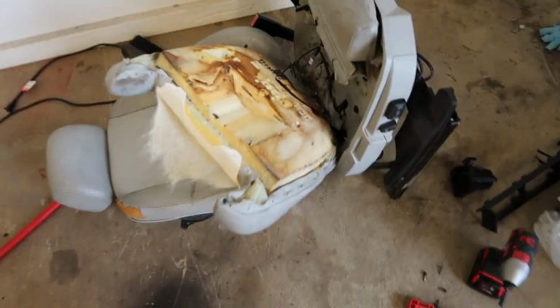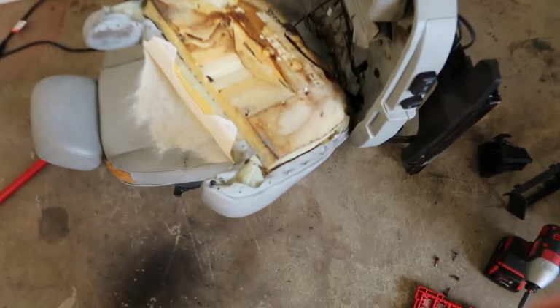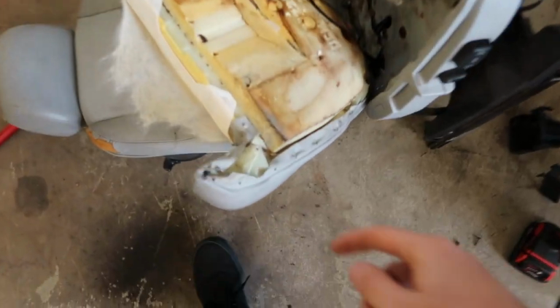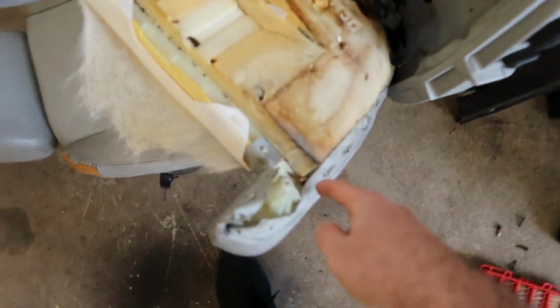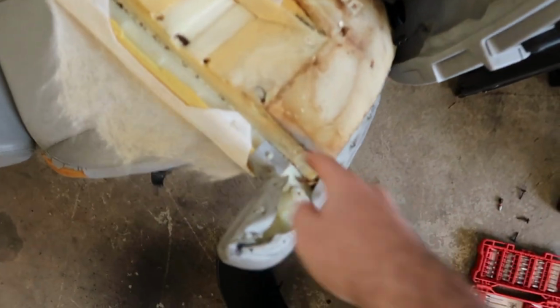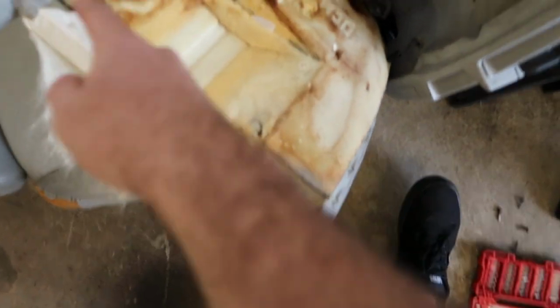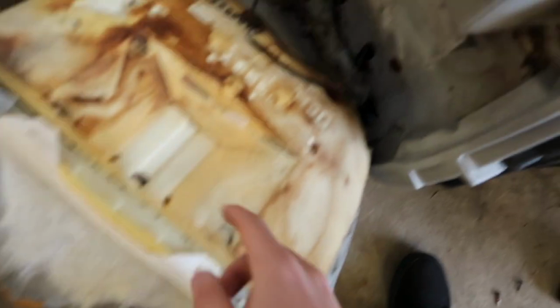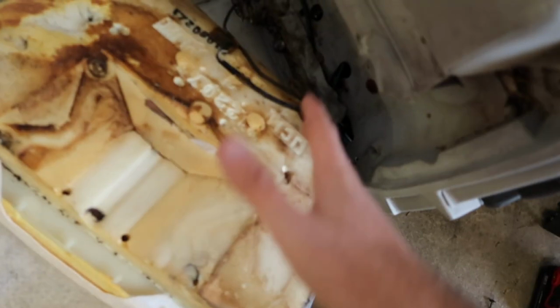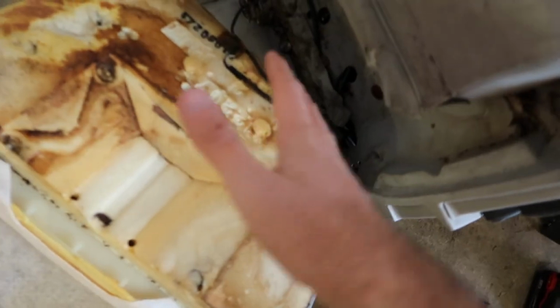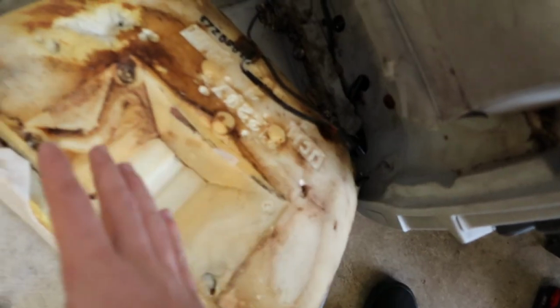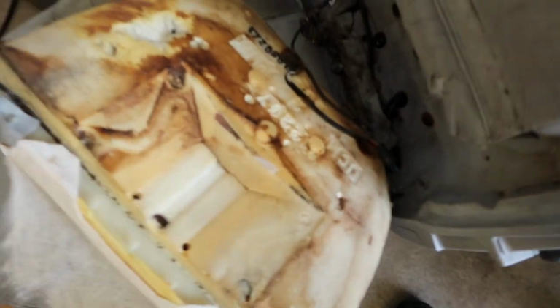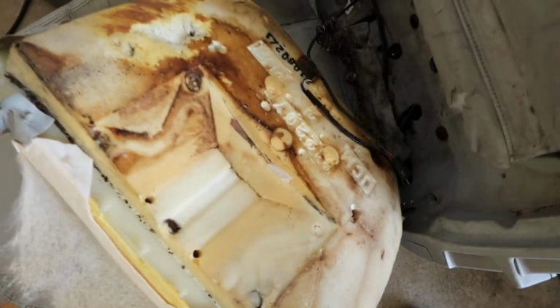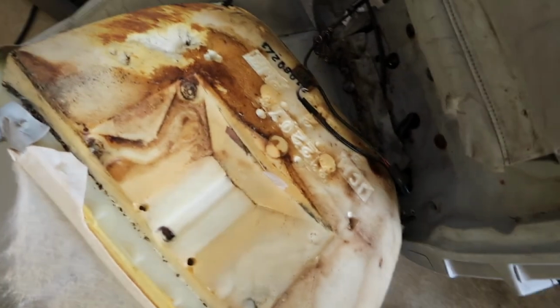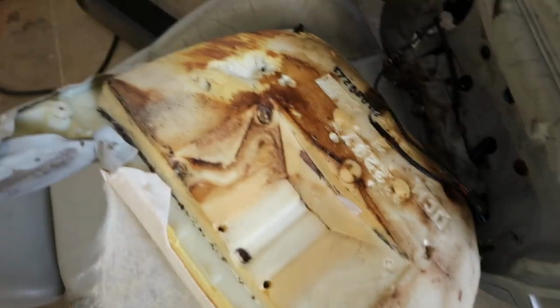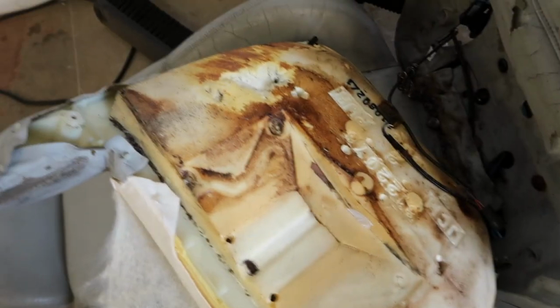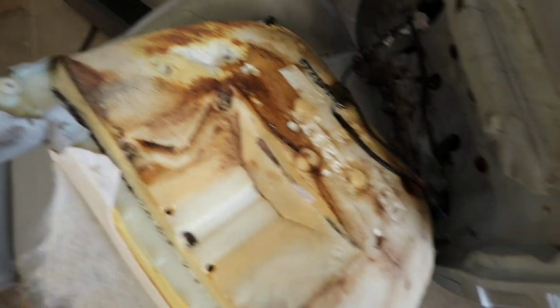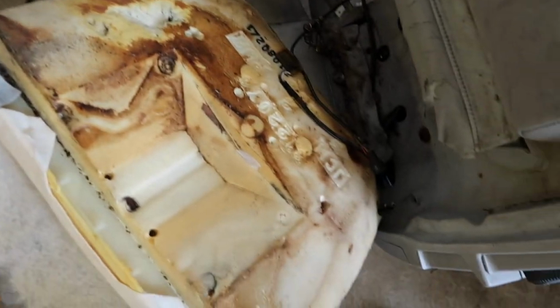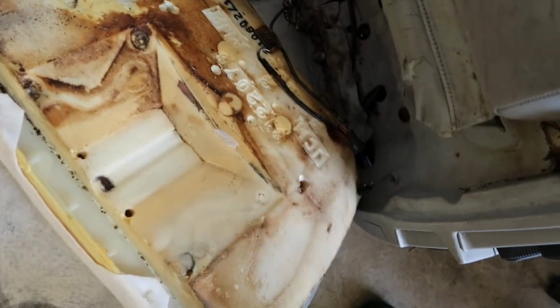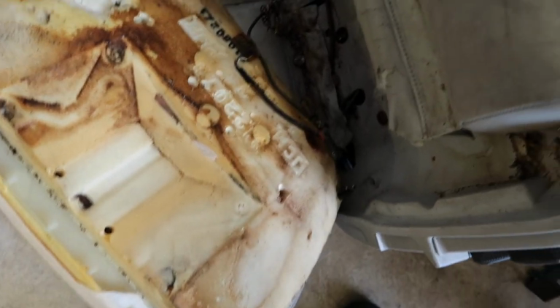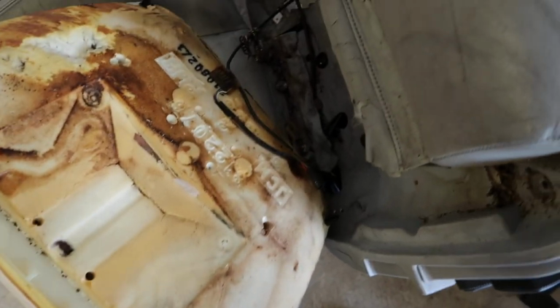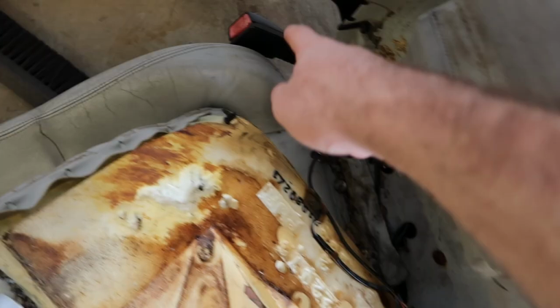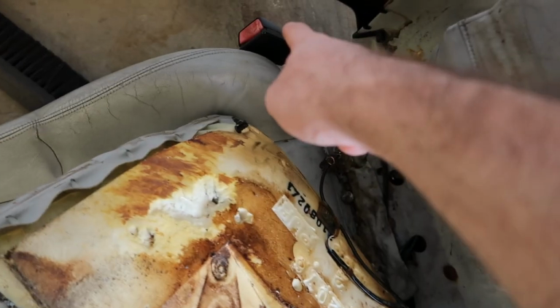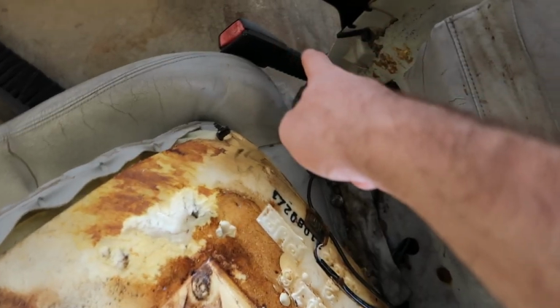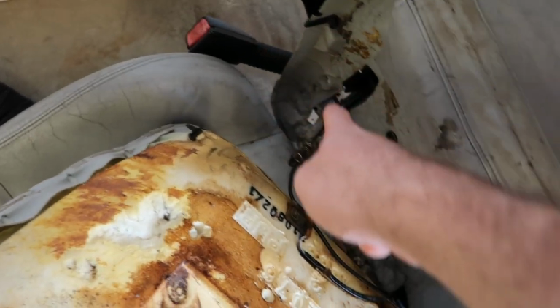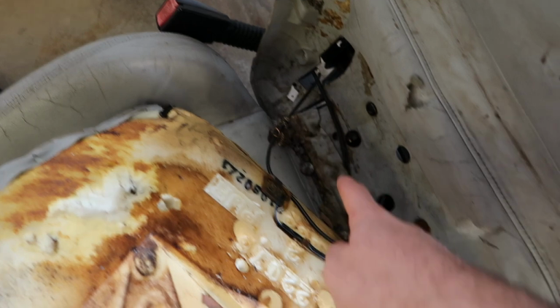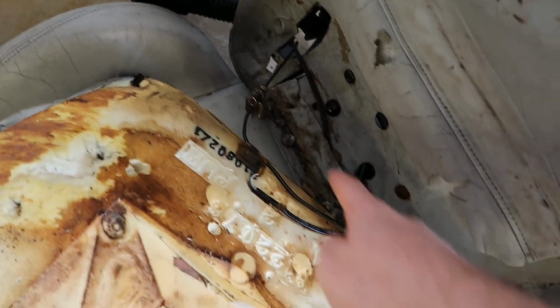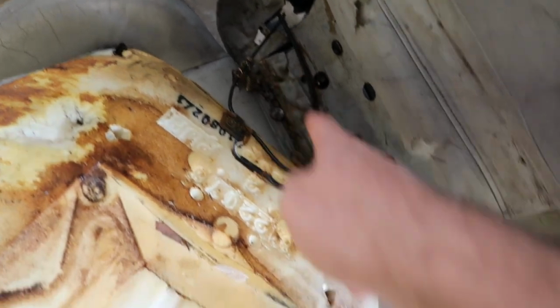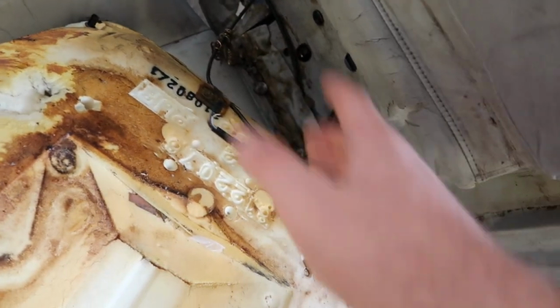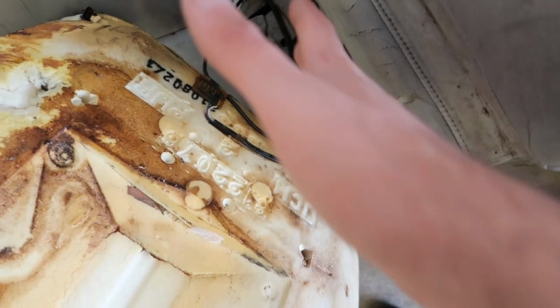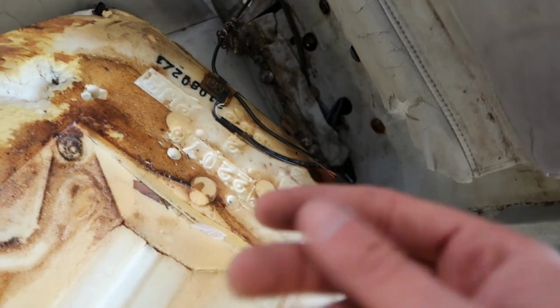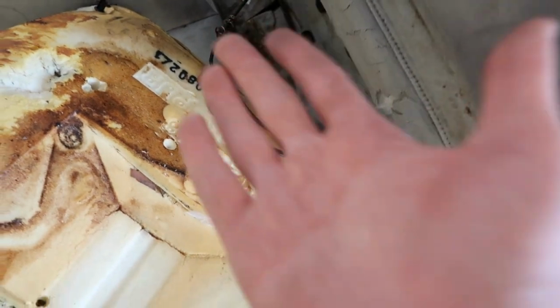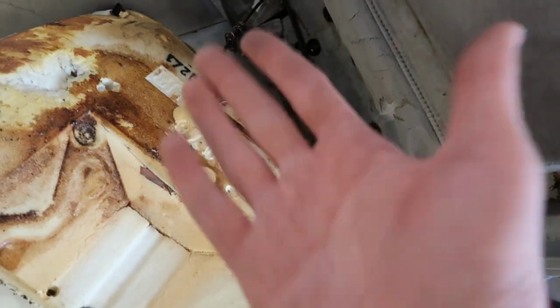After moving two screws from the bottom I was able to get this whole ugly situation out. Do you see those wires that go there — that's the seatbelt tensioner. I can finally see them. I need to put on some gloves.